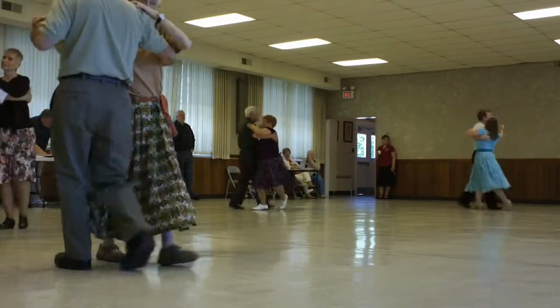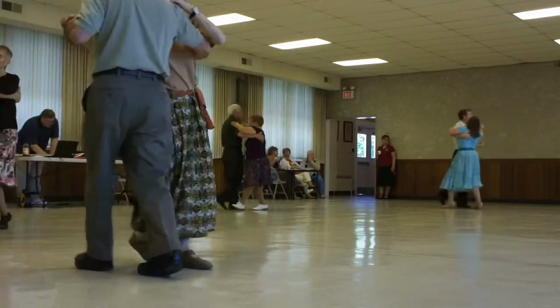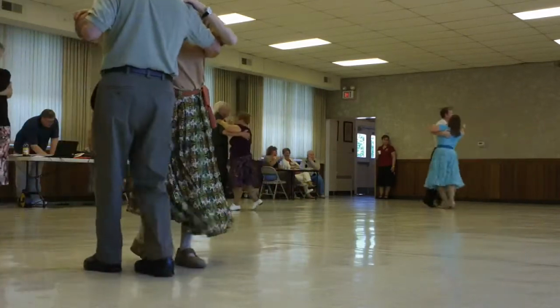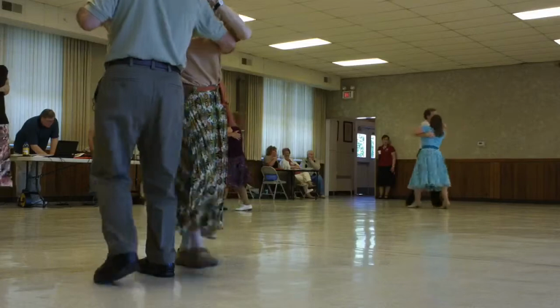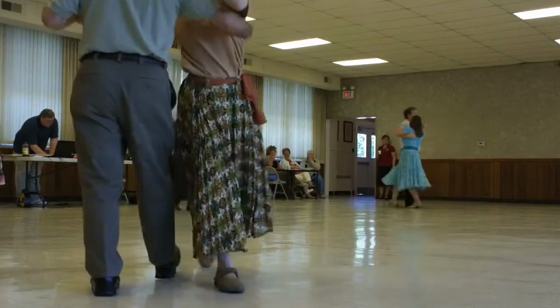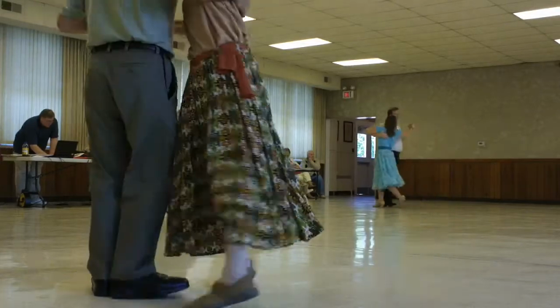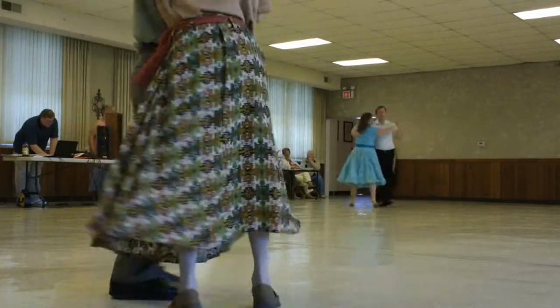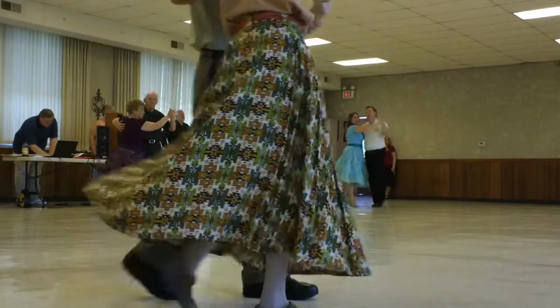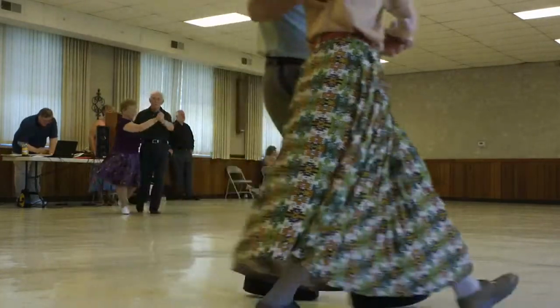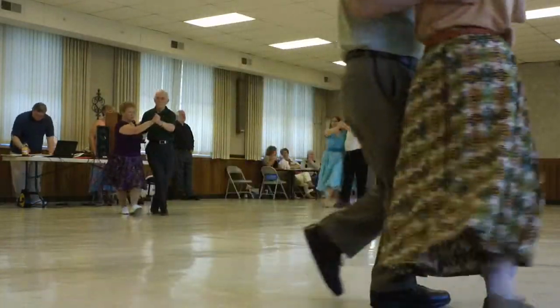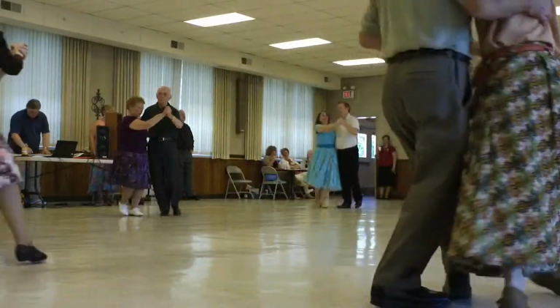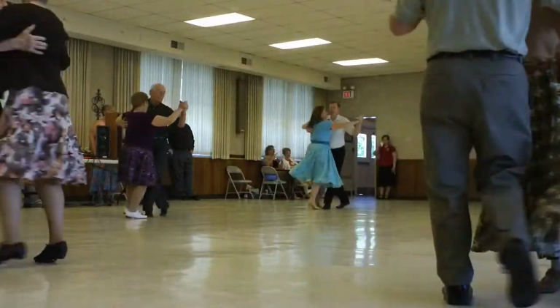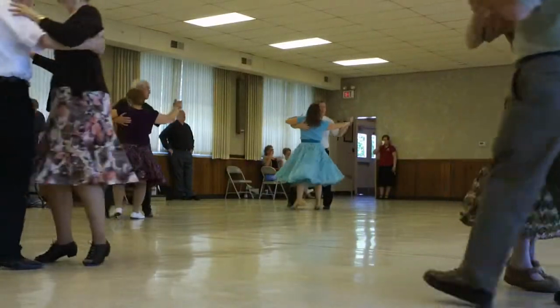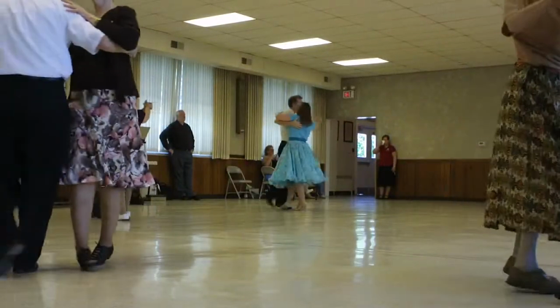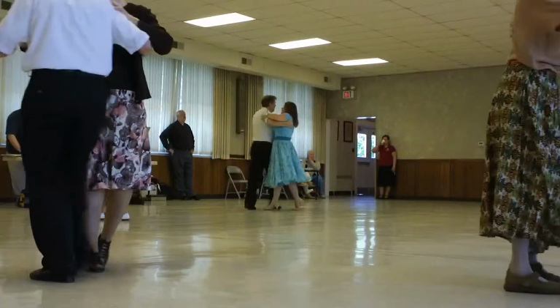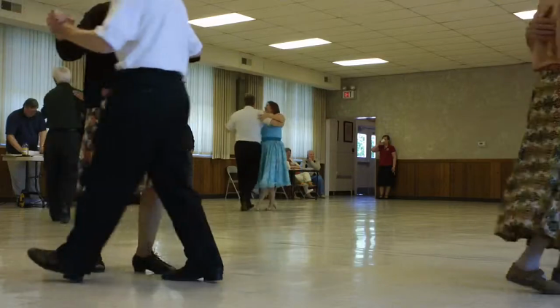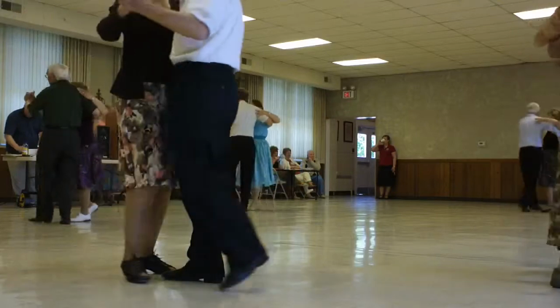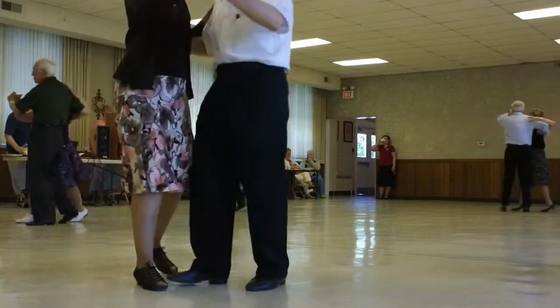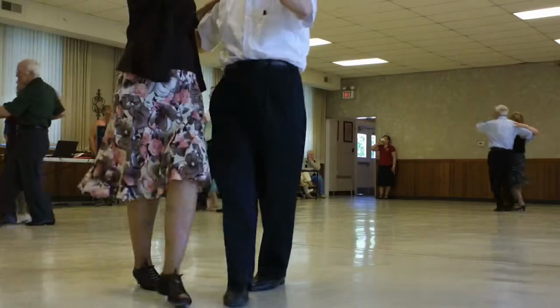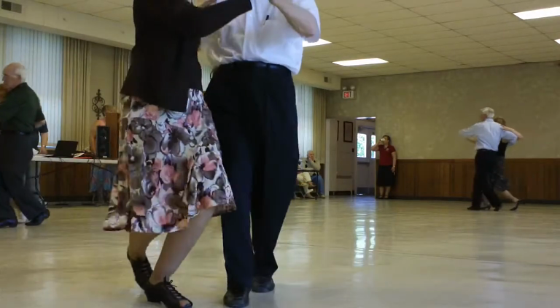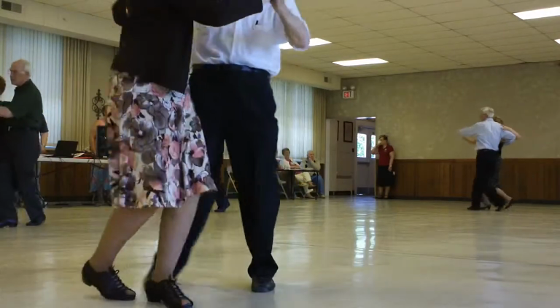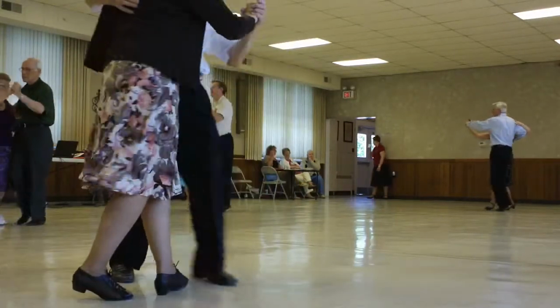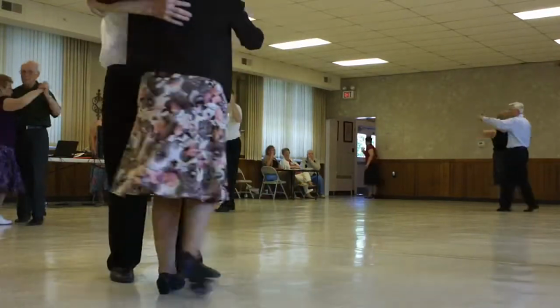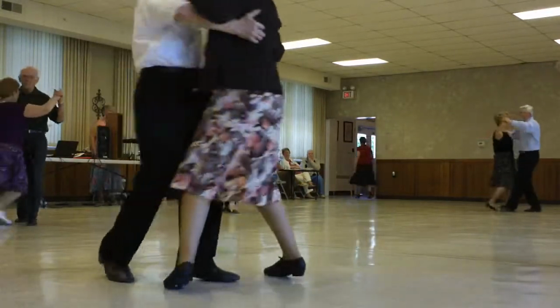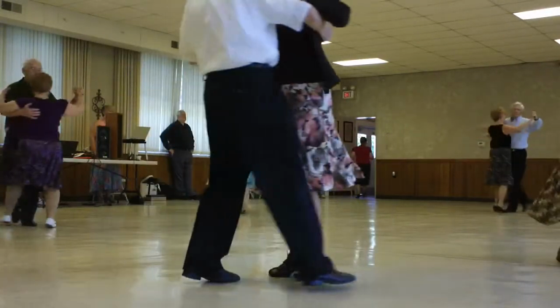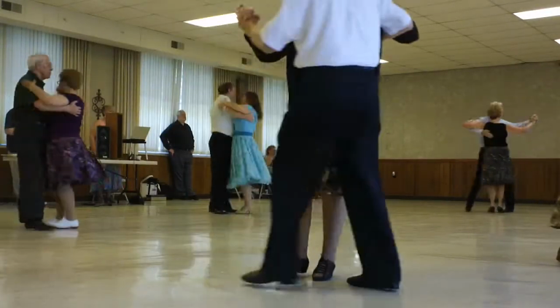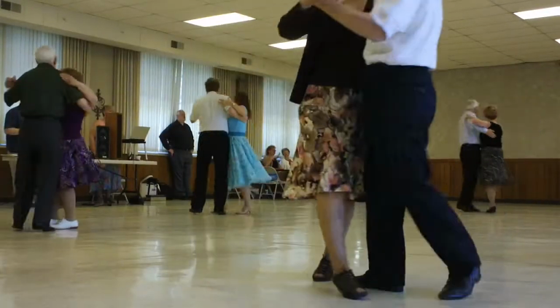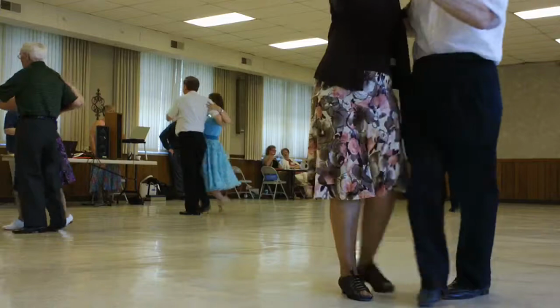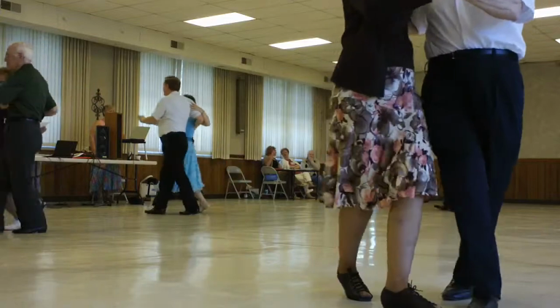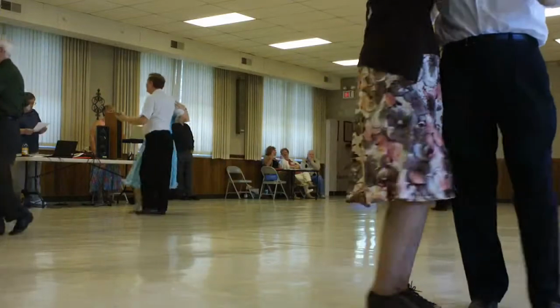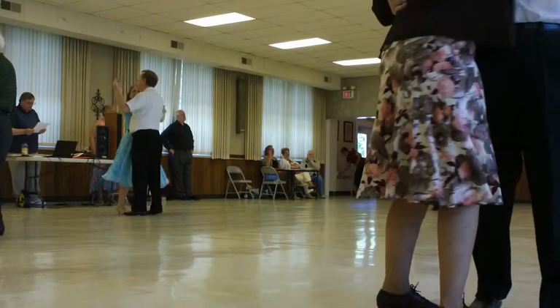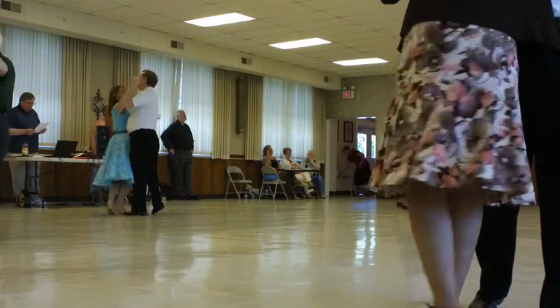Inferno to semi, leap six to semi, chair recover and slip, tilt arm to semi, through to the slow open hinge and step in left arms.